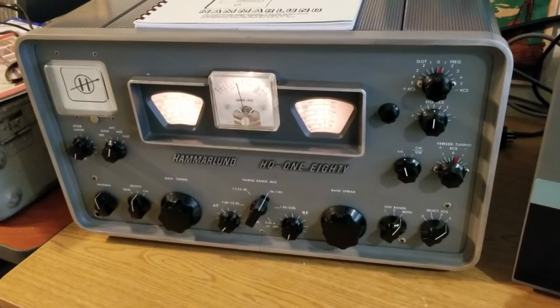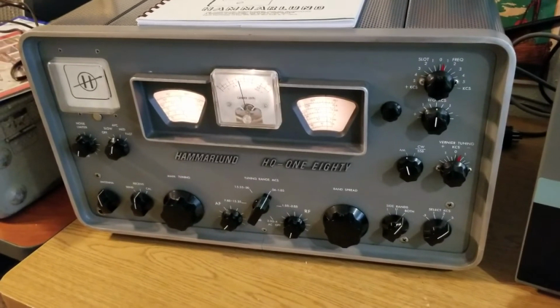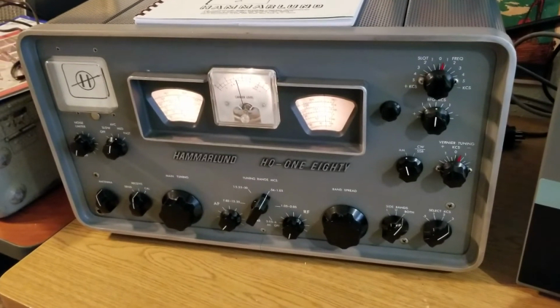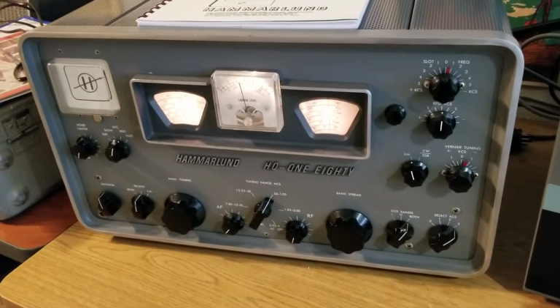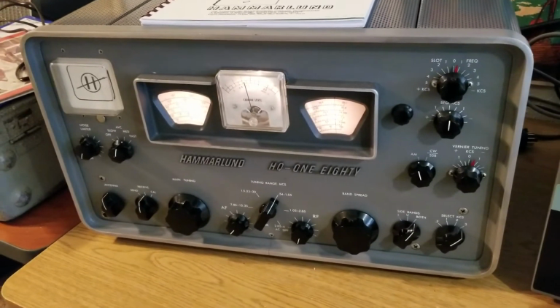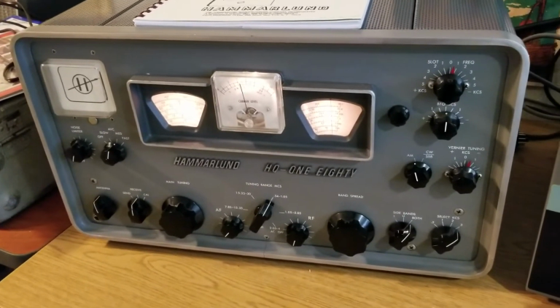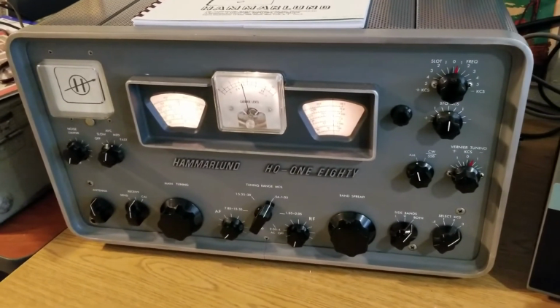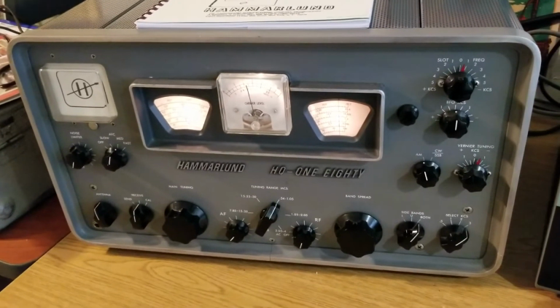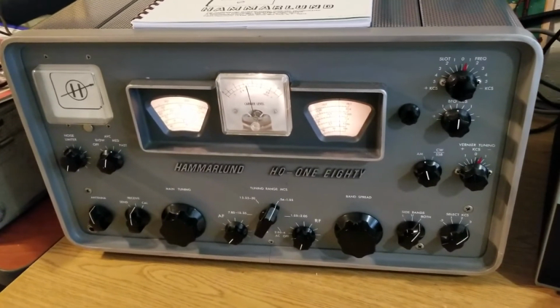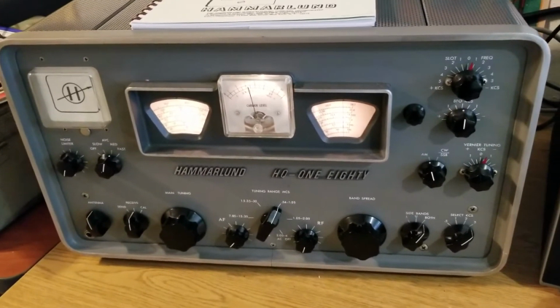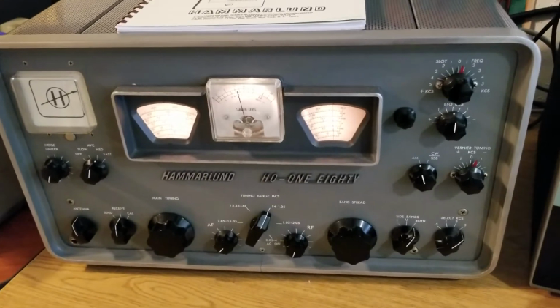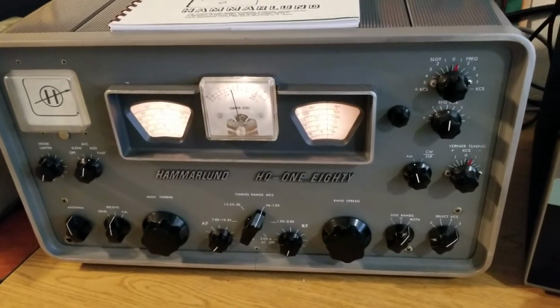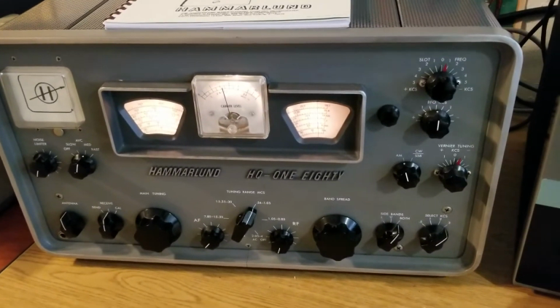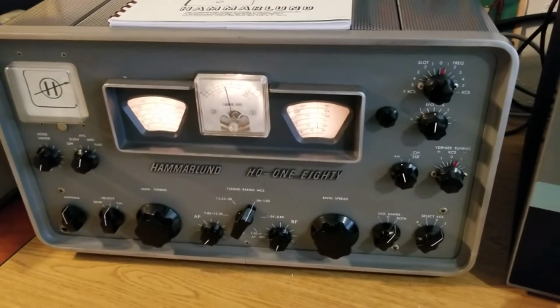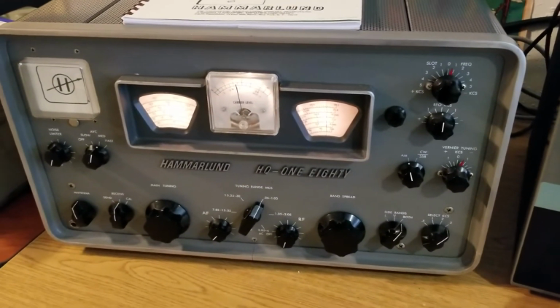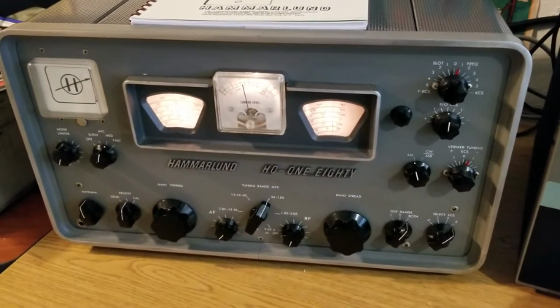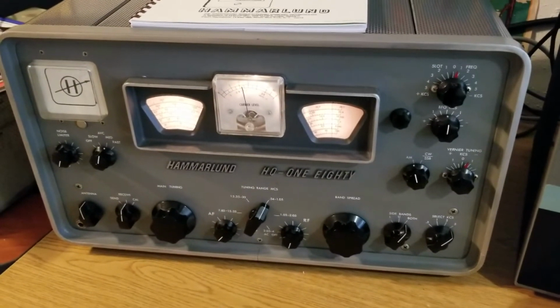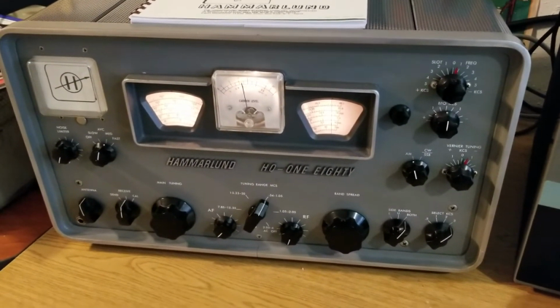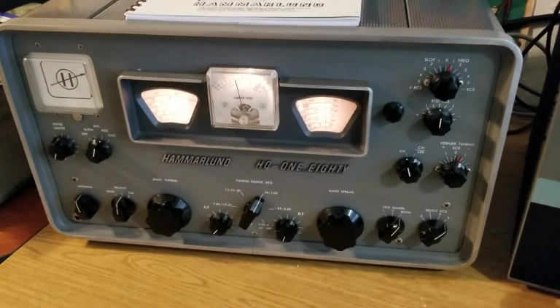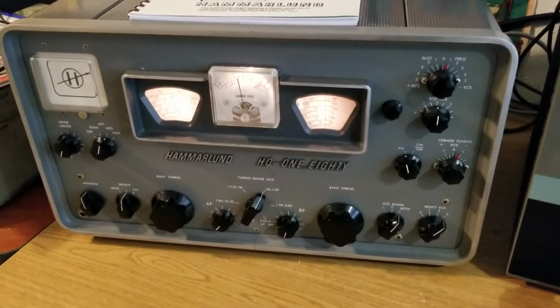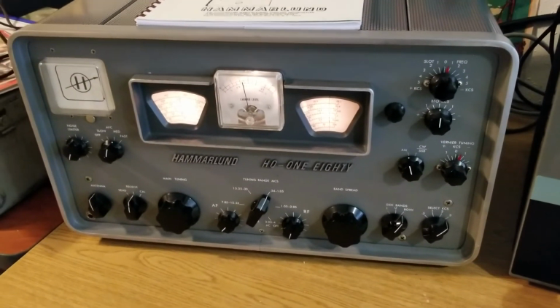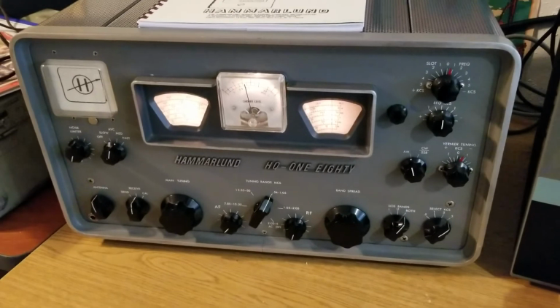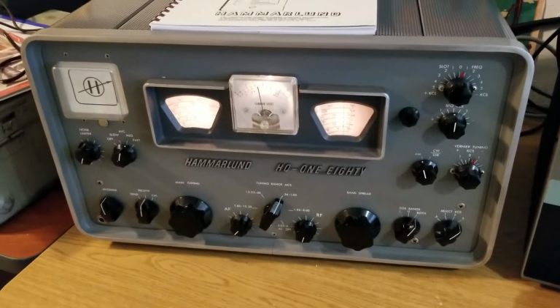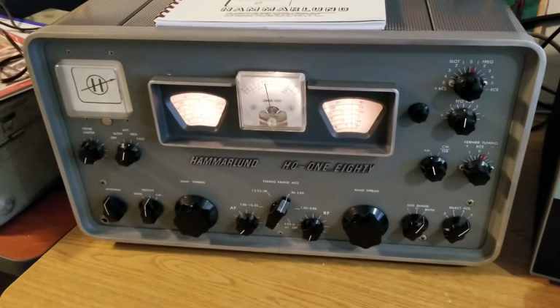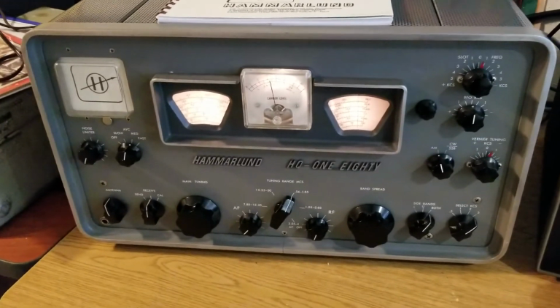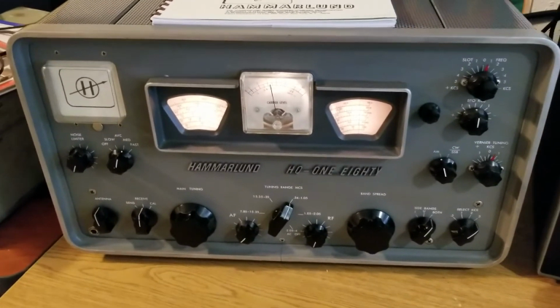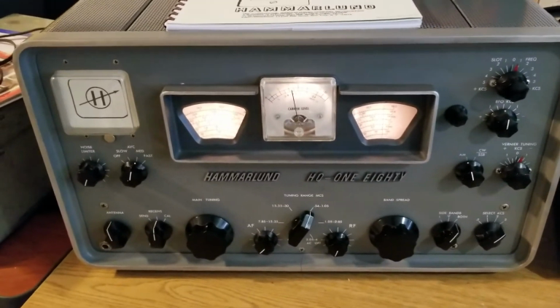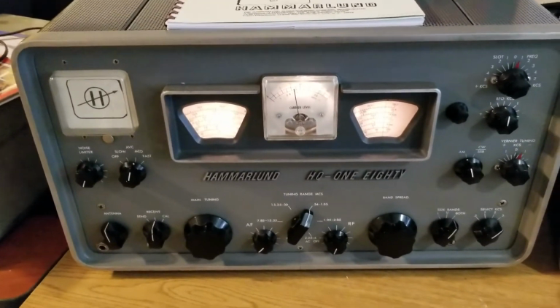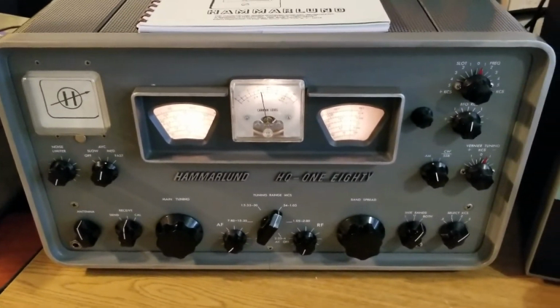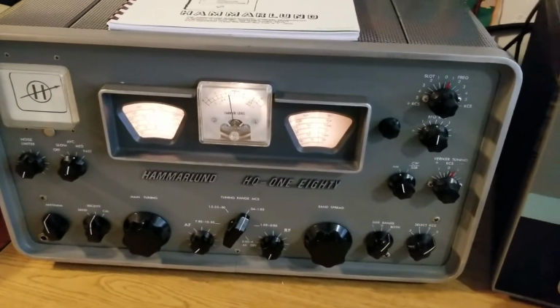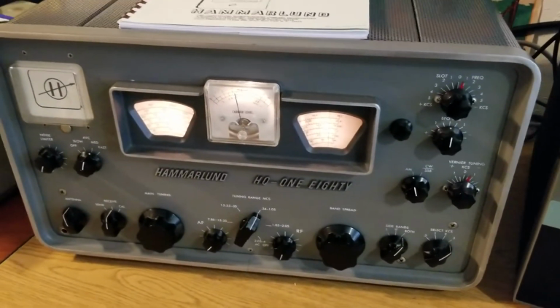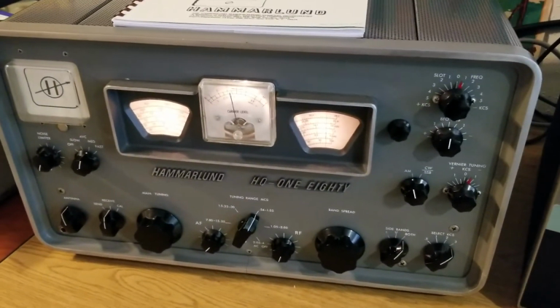This is from my personal collection. This is a Hammerlin Model HQ-180 receiver. It's one of the cleanest ones I've ever seen, both inside and out. It's quite nice looking.